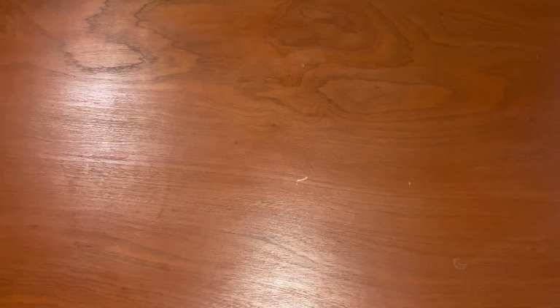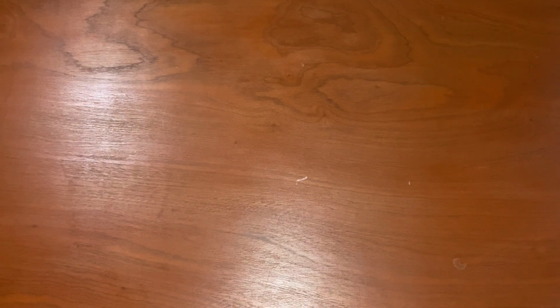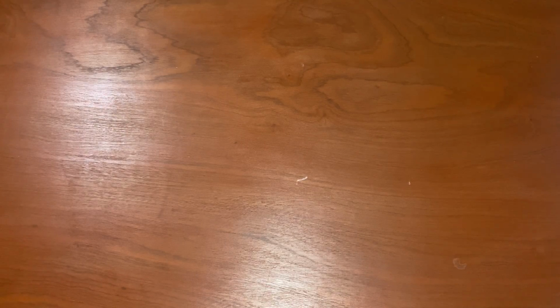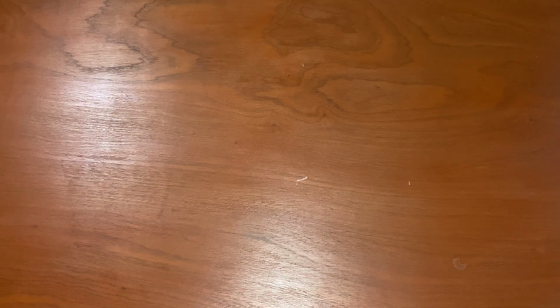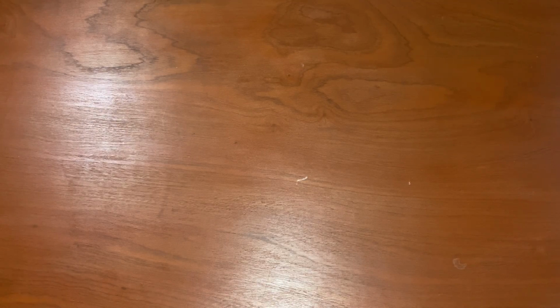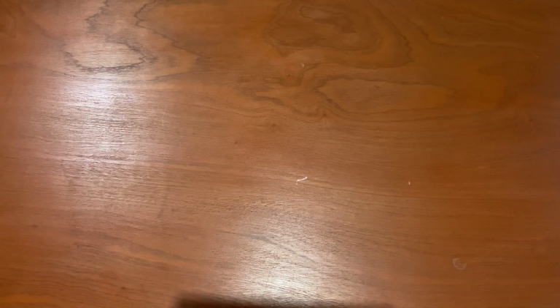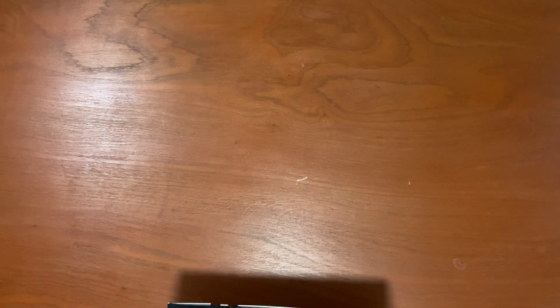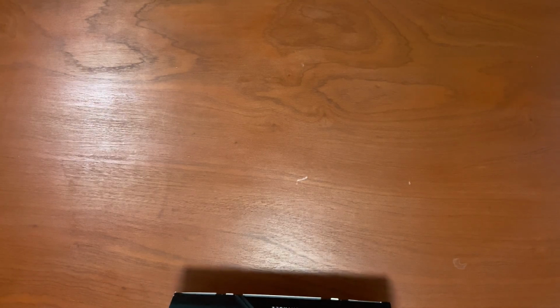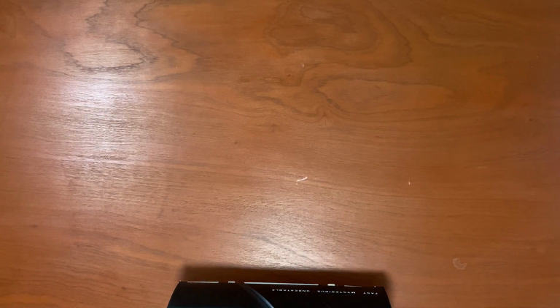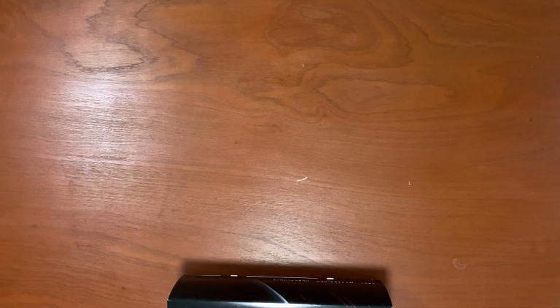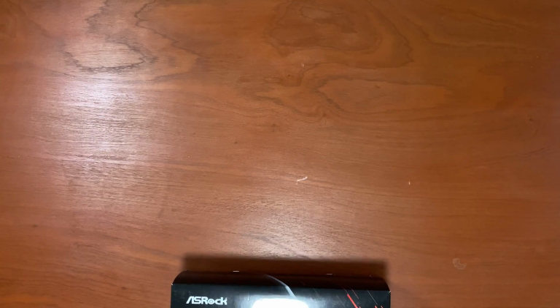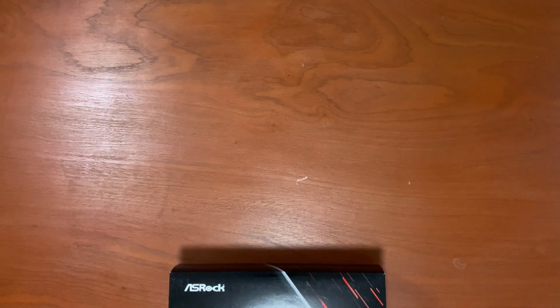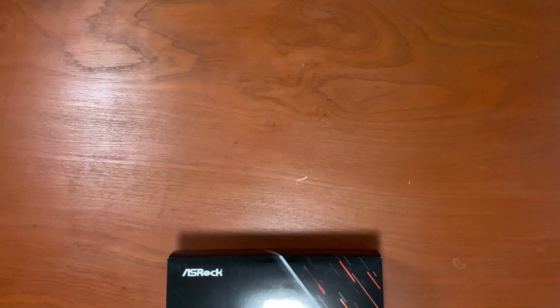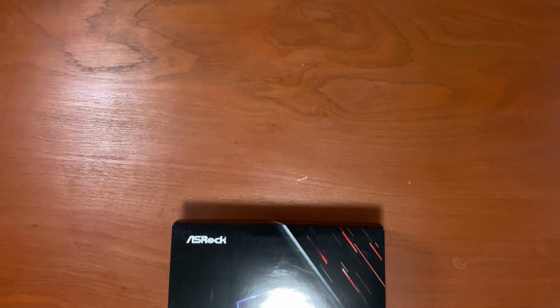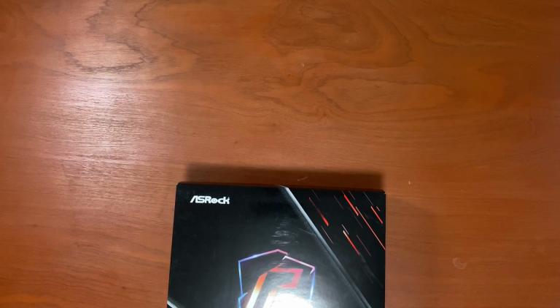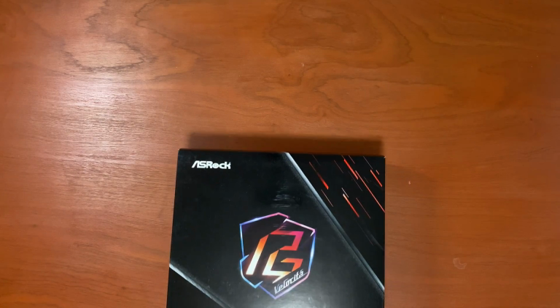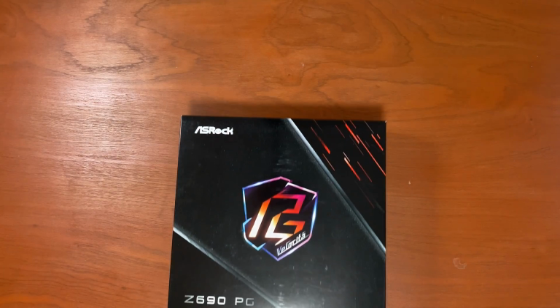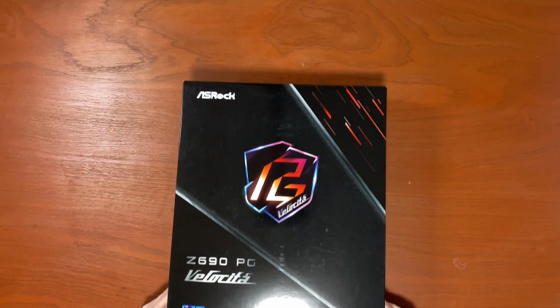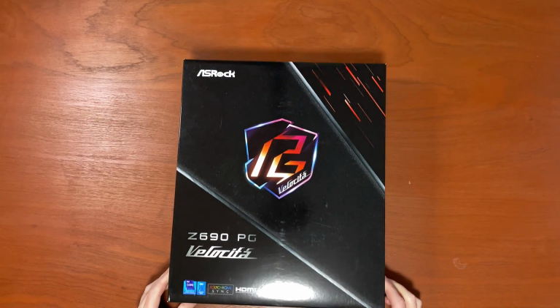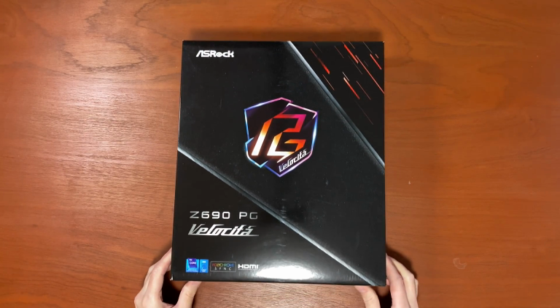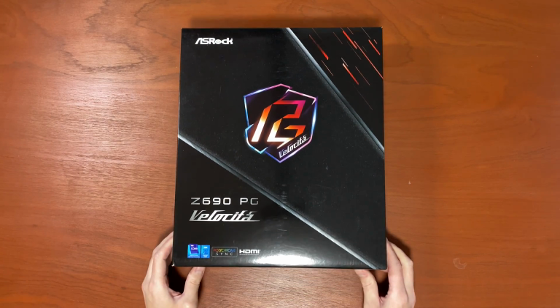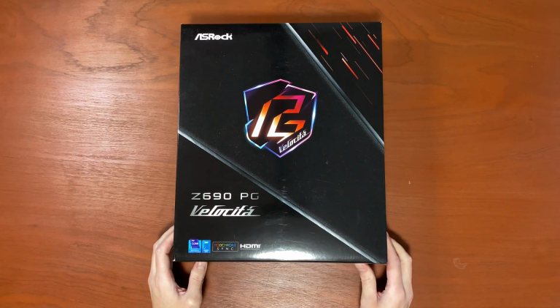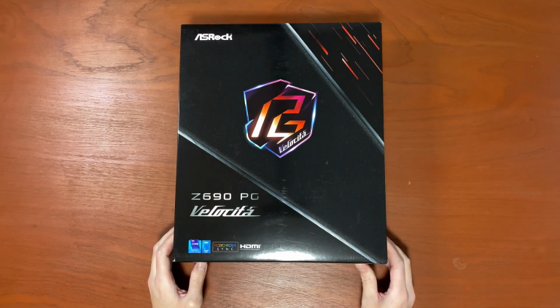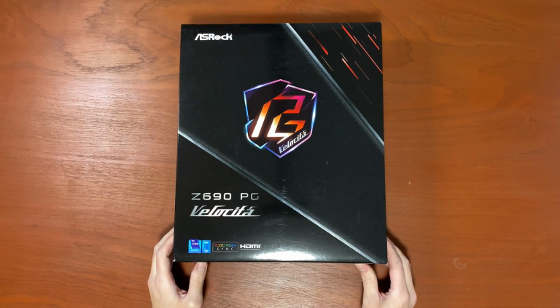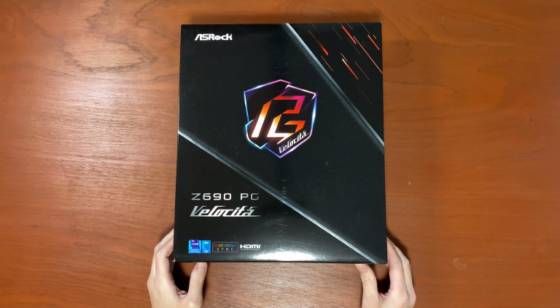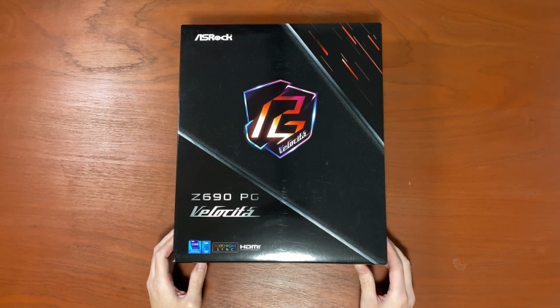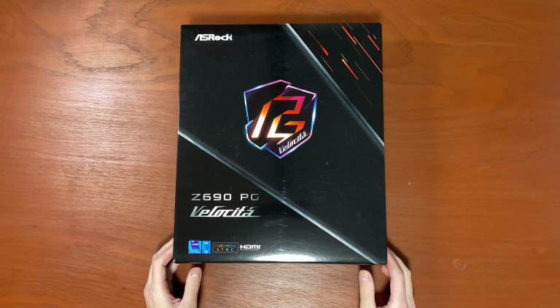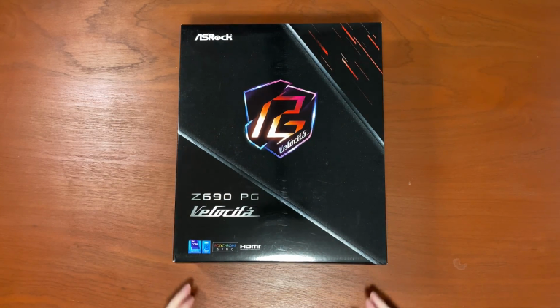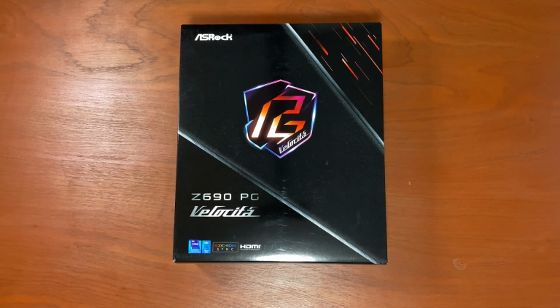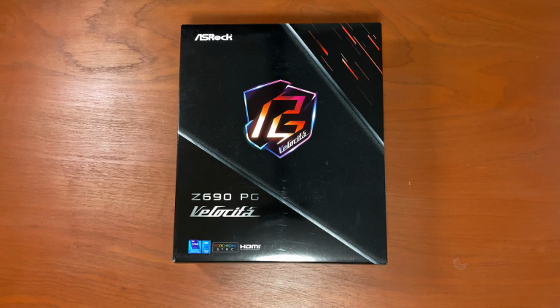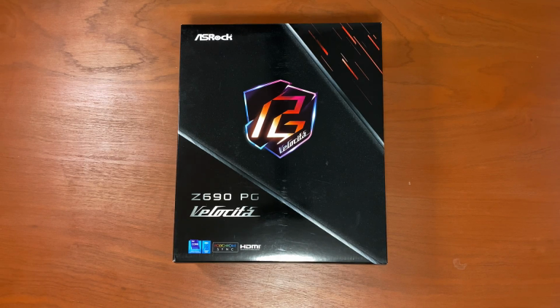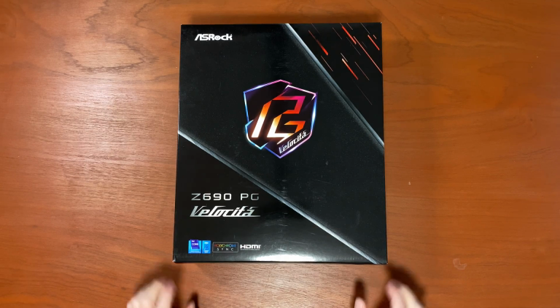Hello my friend, it is I, Vadim. How are you doing? Today we are going to unbox the ASRock Z690 PG Velocita motherboard with DDR5 support.